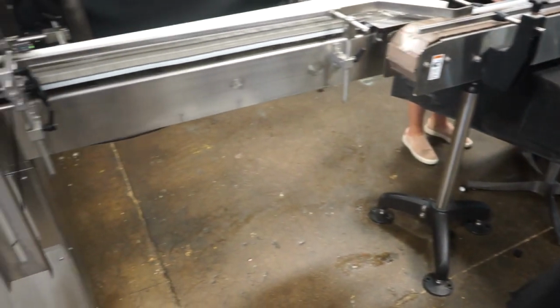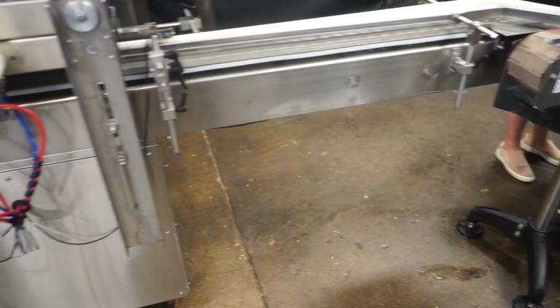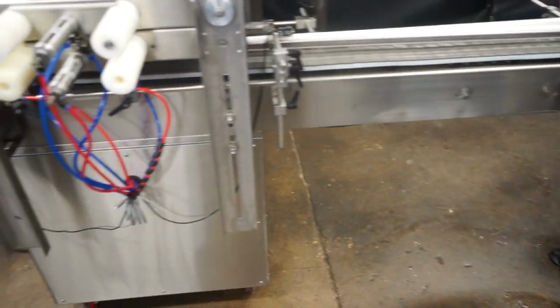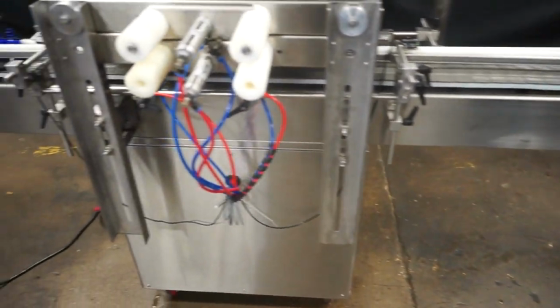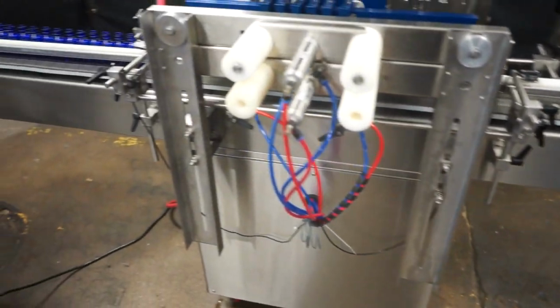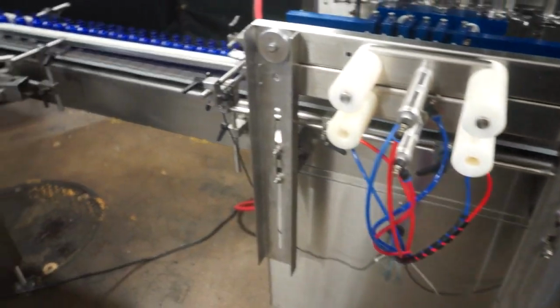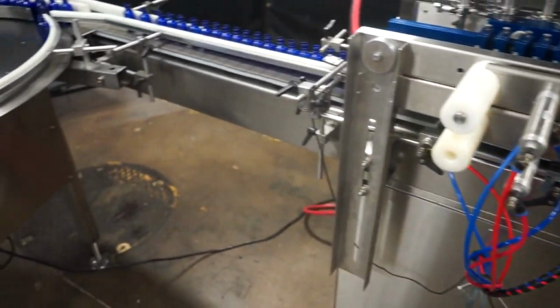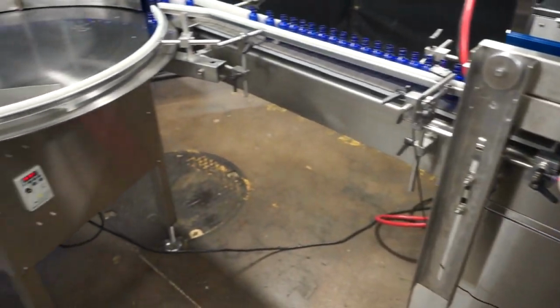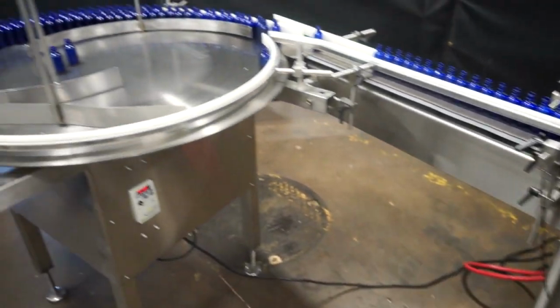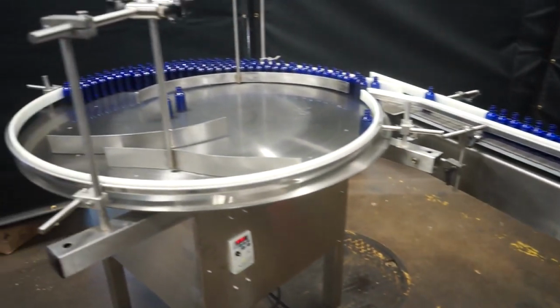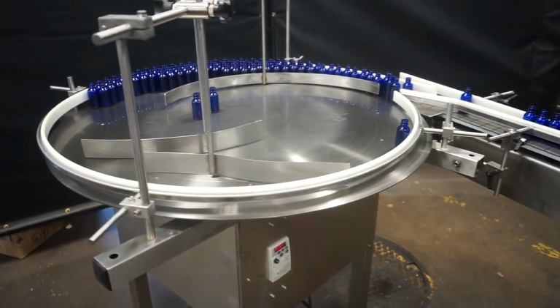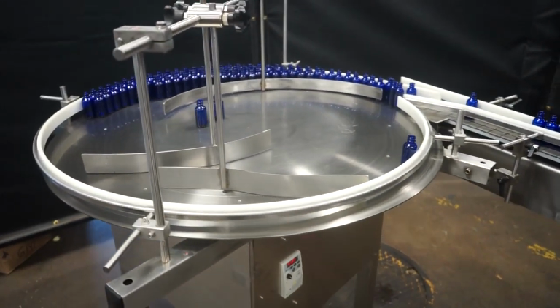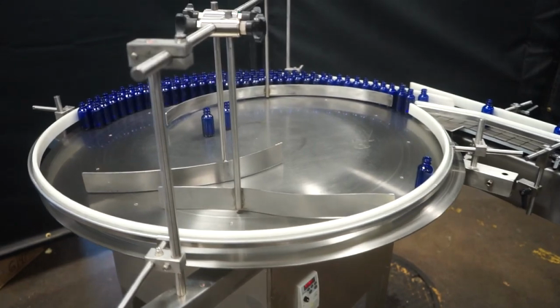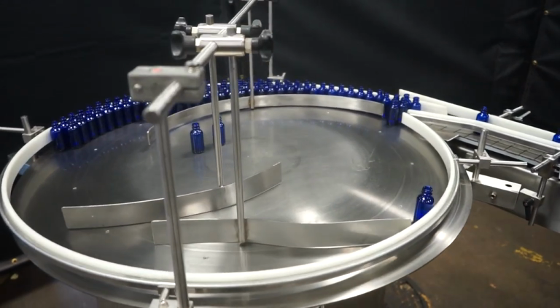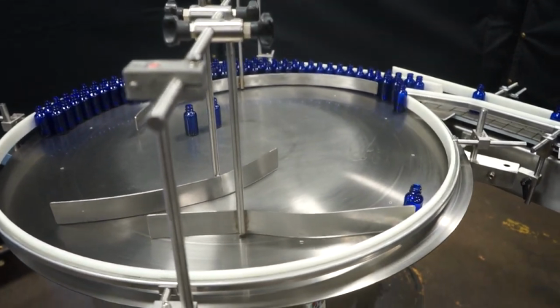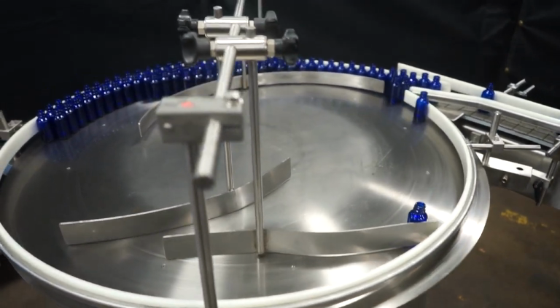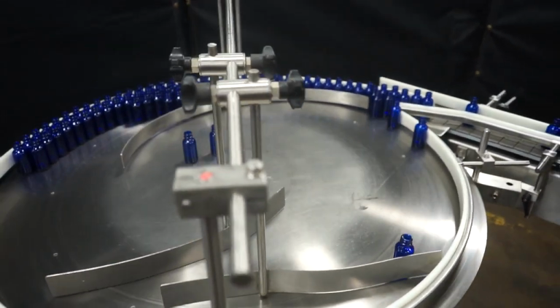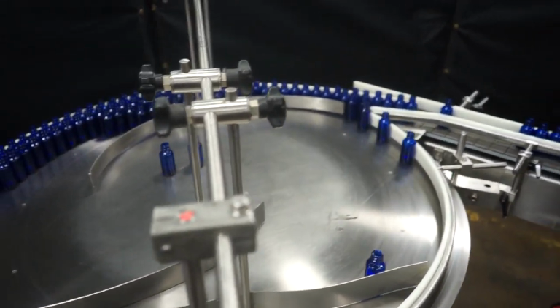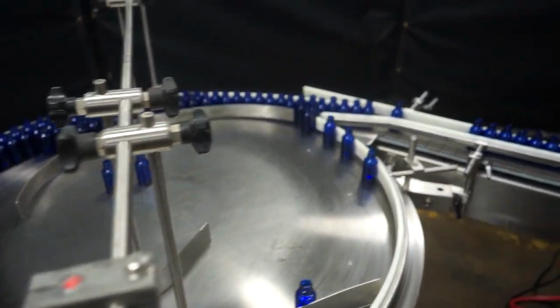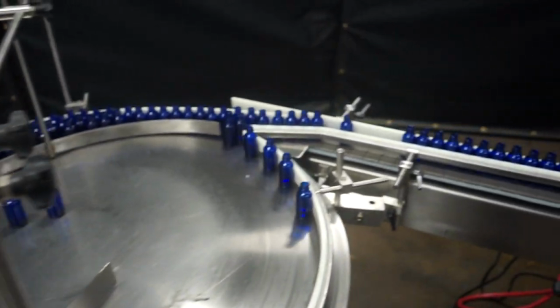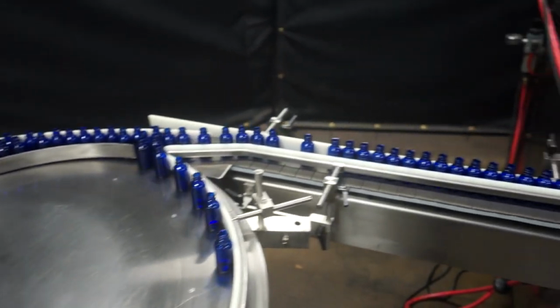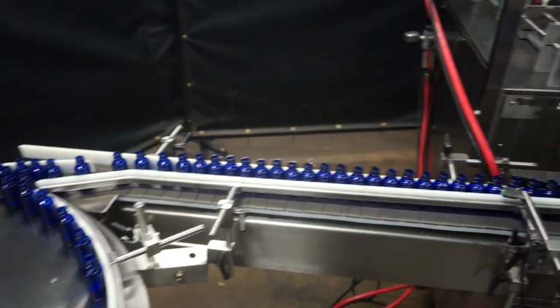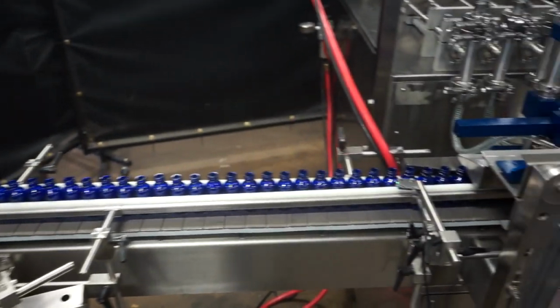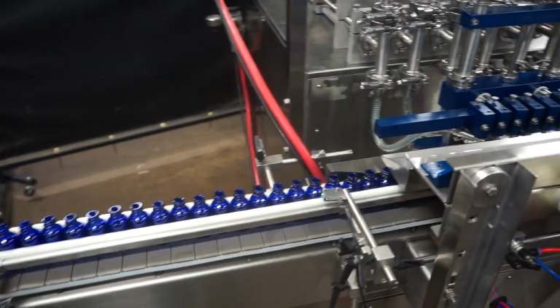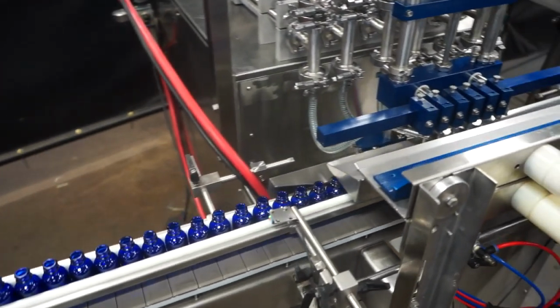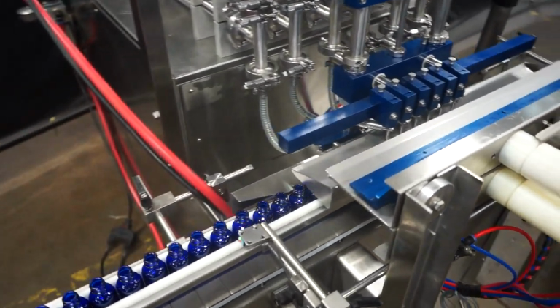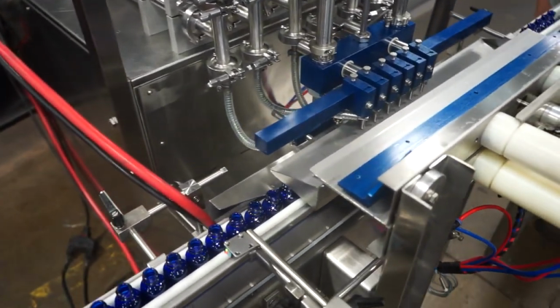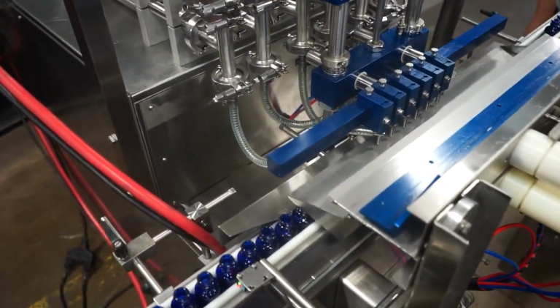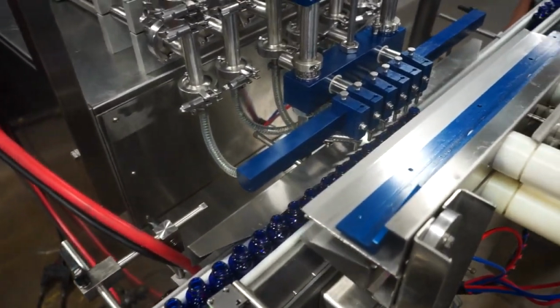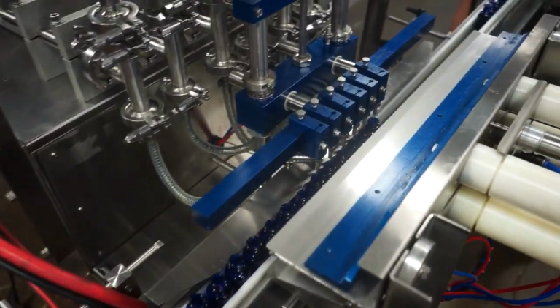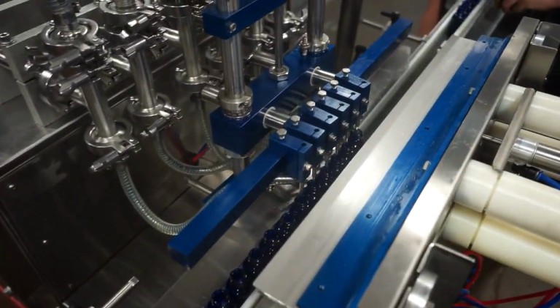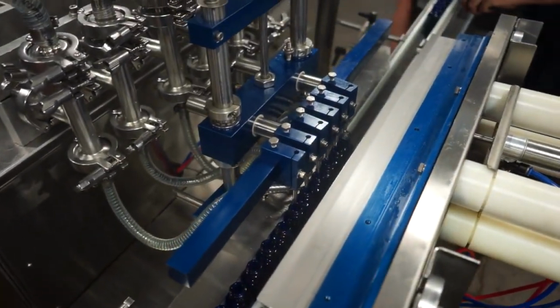The empty containers start on an accumulation table at the beginning of the line. They are then filled using a six head inline piston filler.